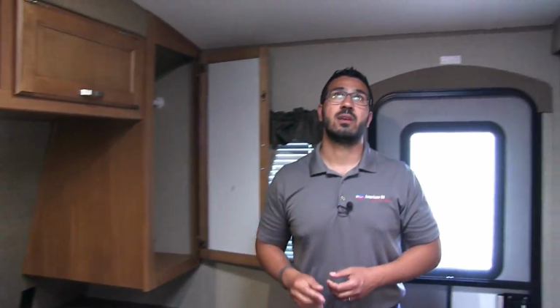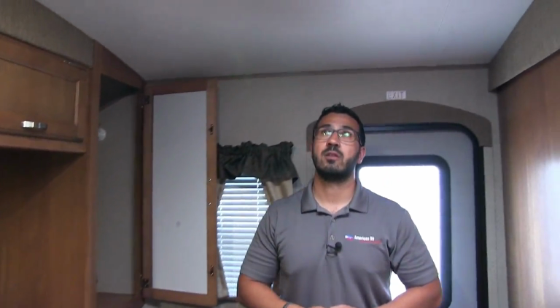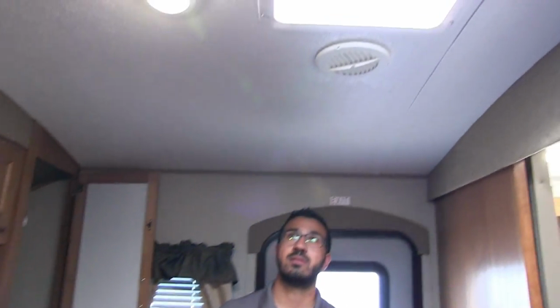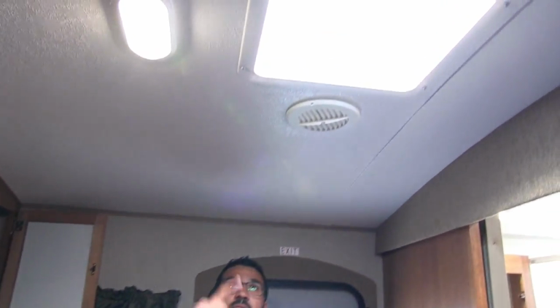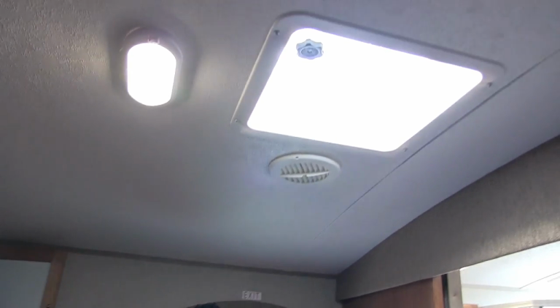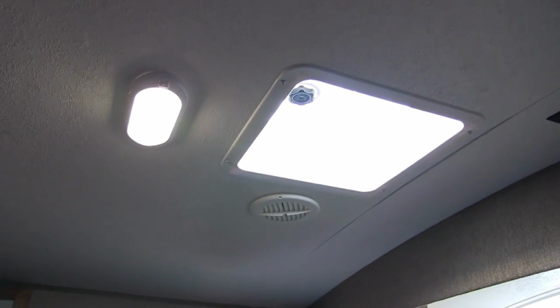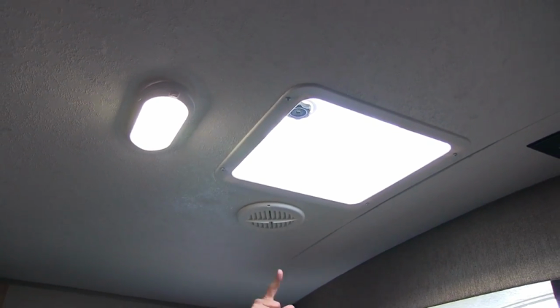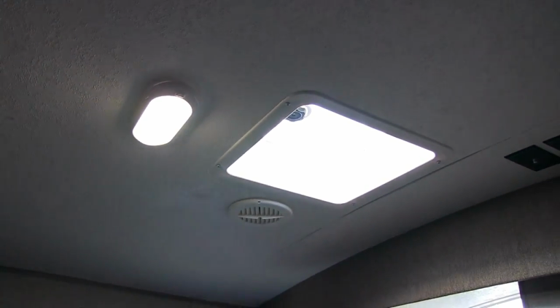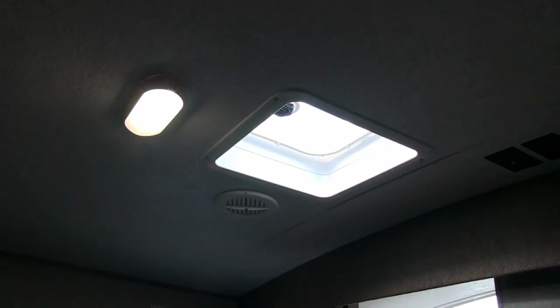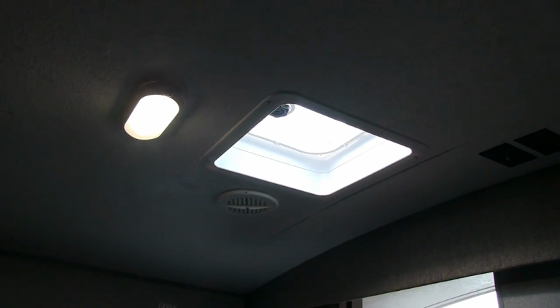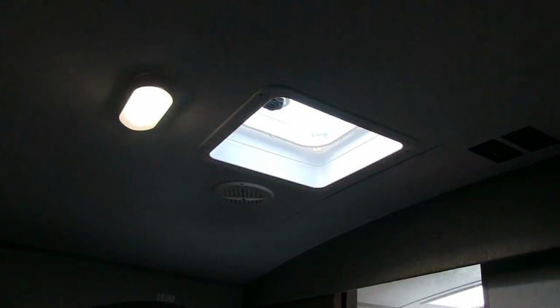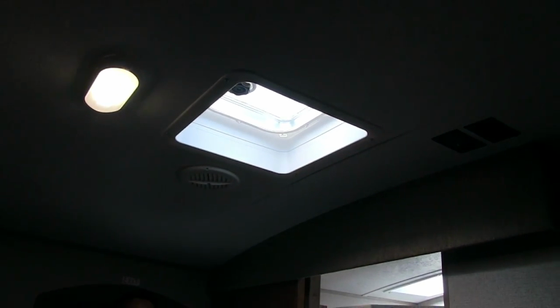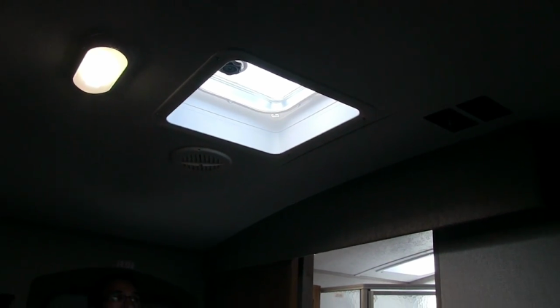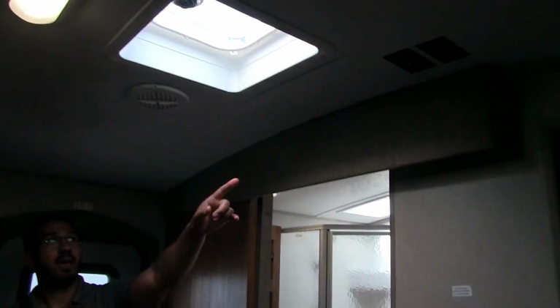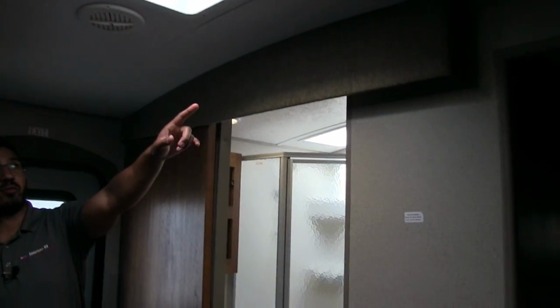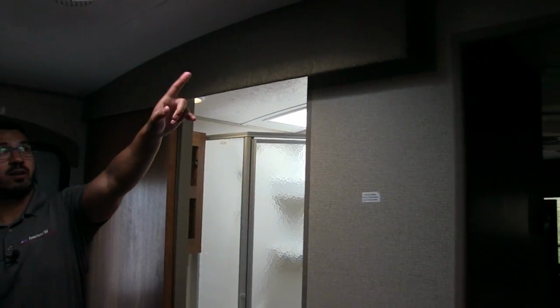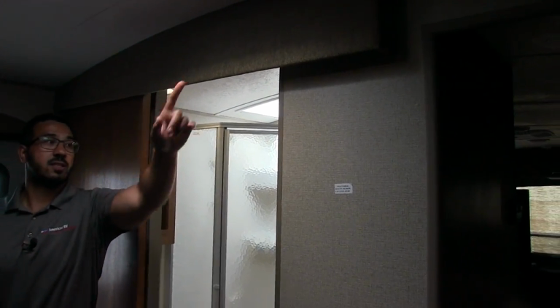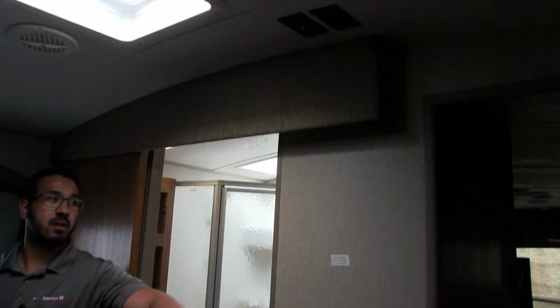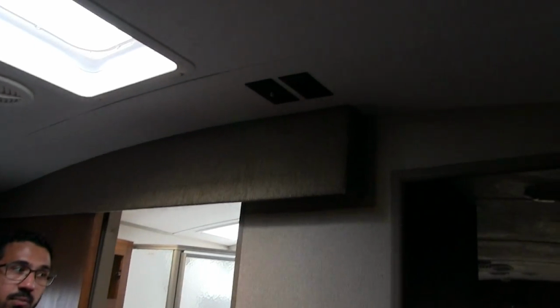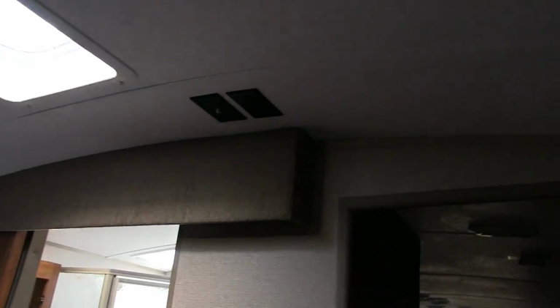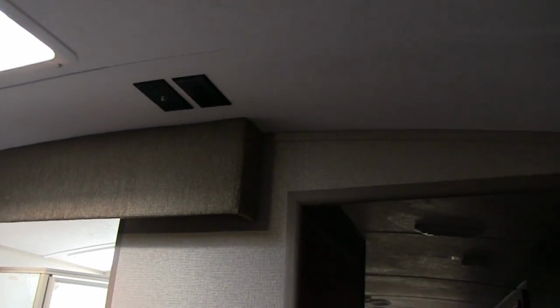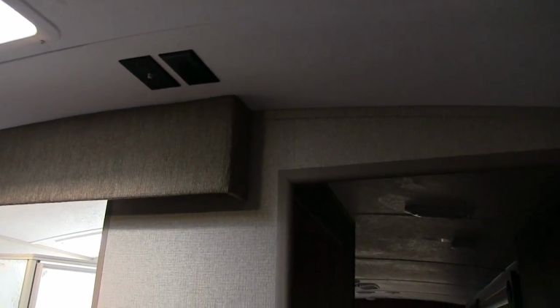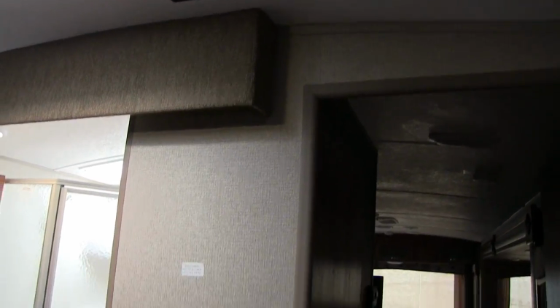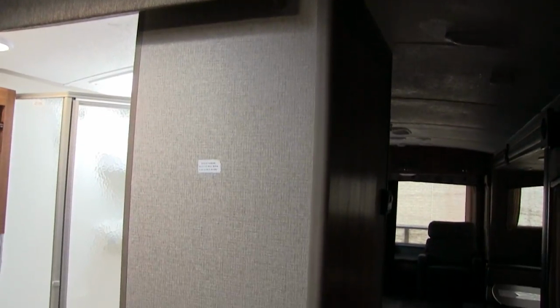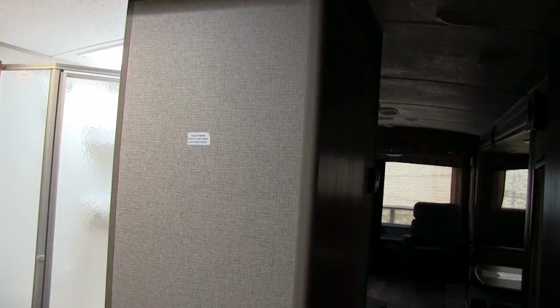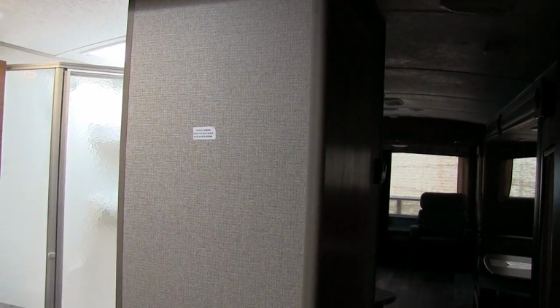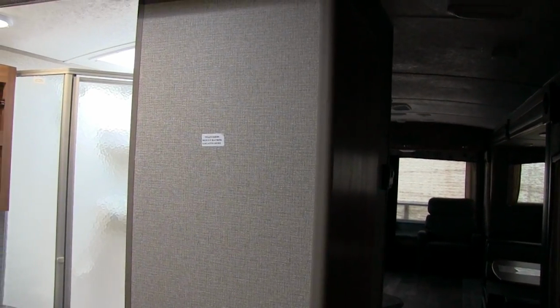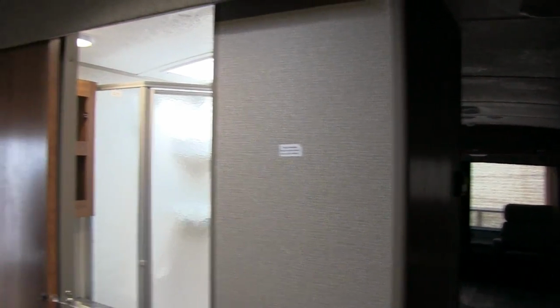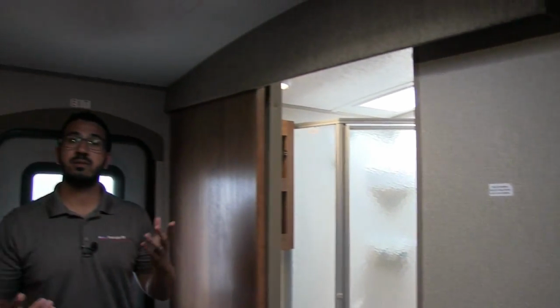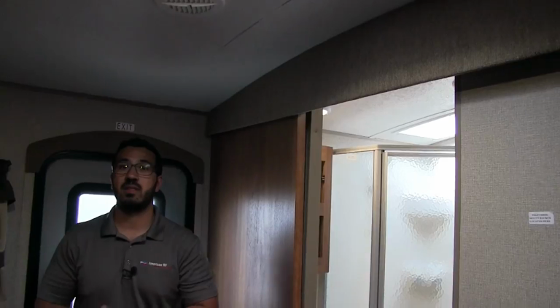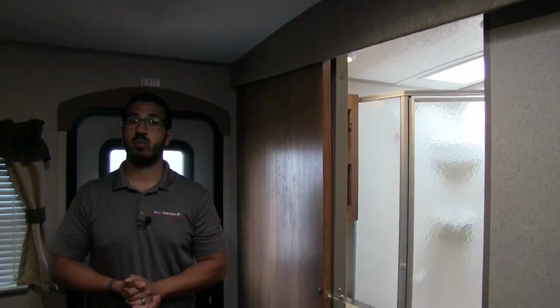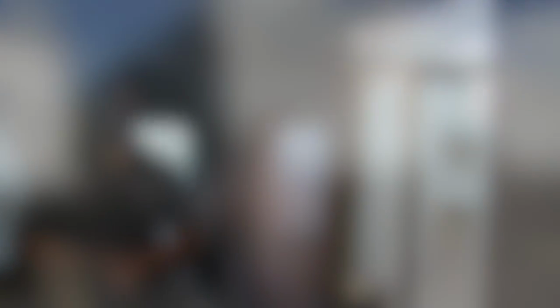Taking a quick look at the ceiling, there's another LED light and a vent in case you need ventilation. Right over here are your TV hookups, and they did put a backer in the wall right there so if you want to mount a TV, that is exactly where it would go.